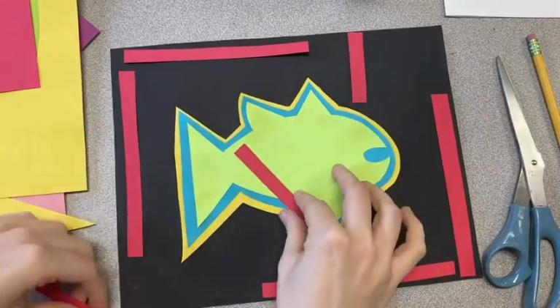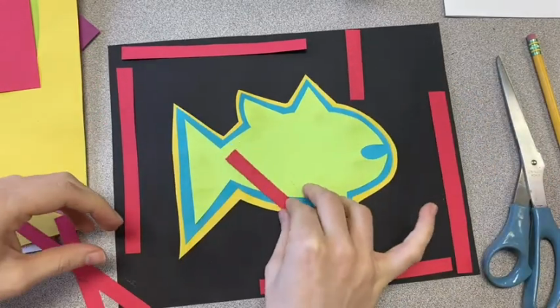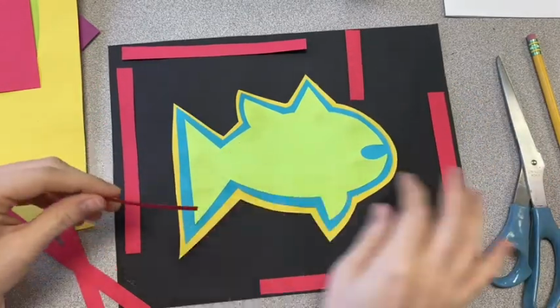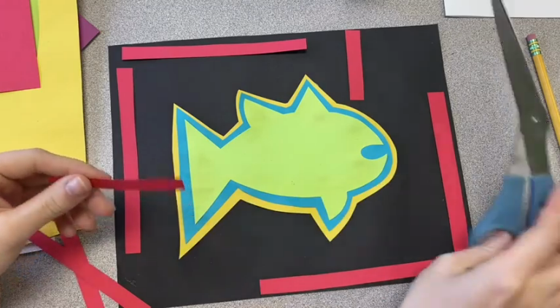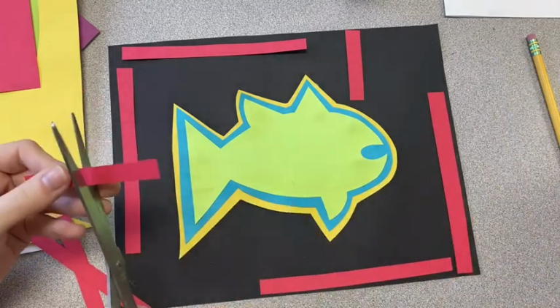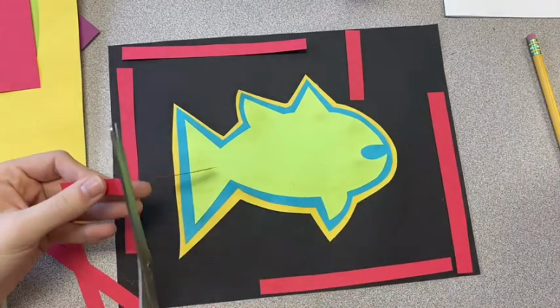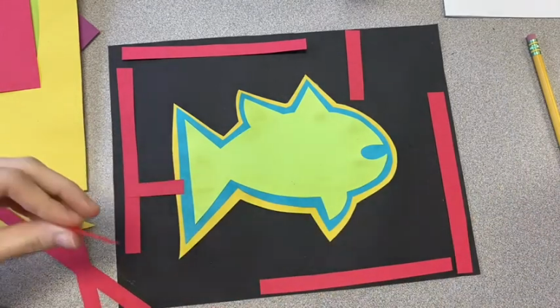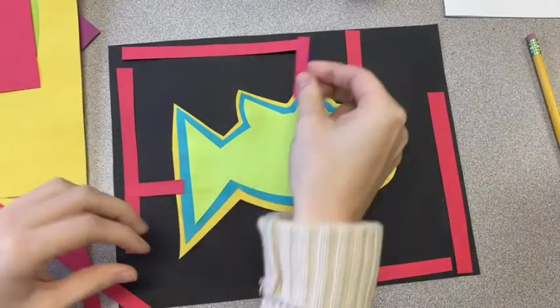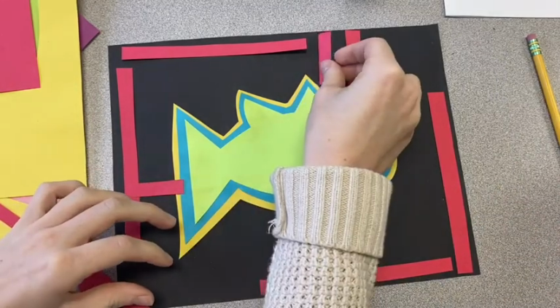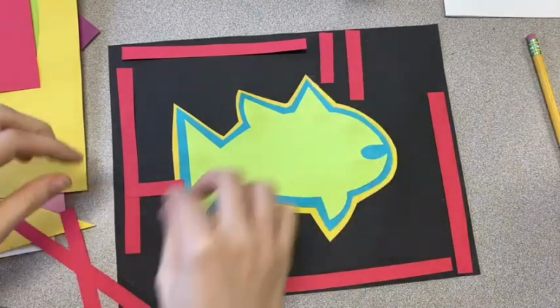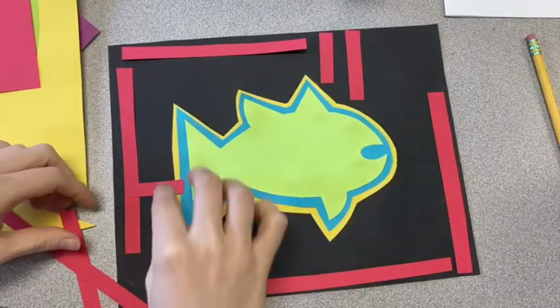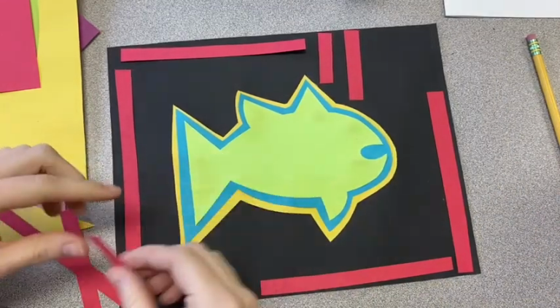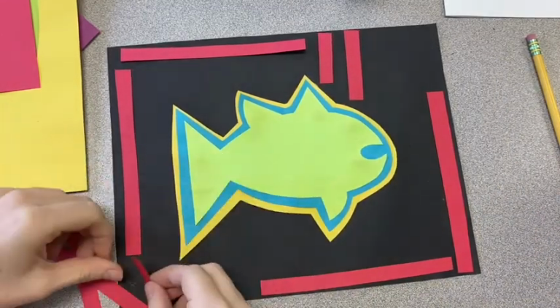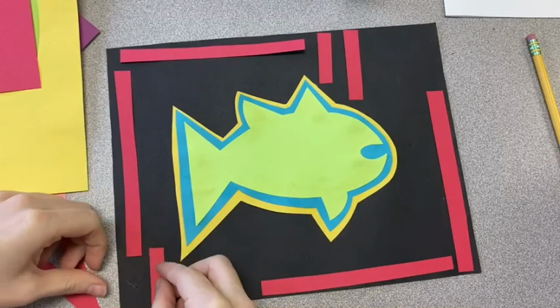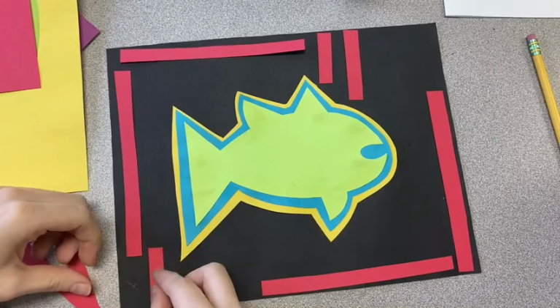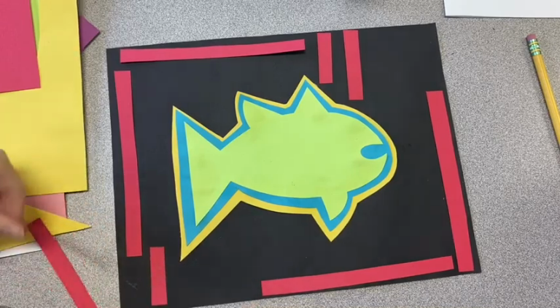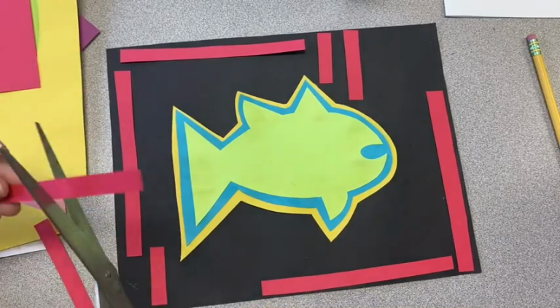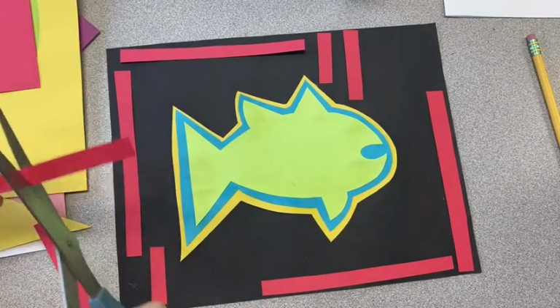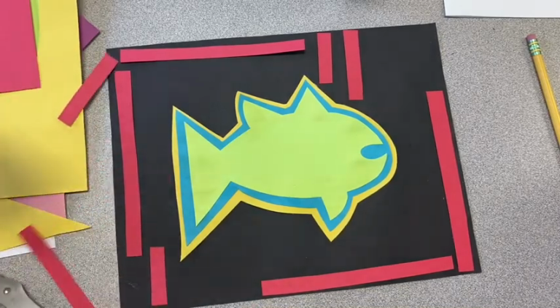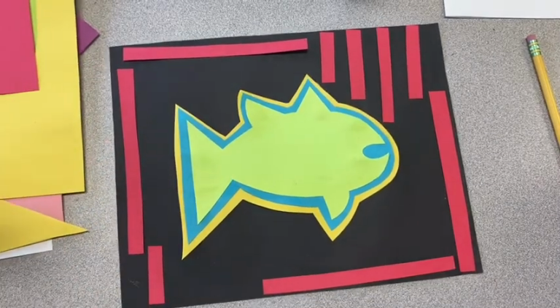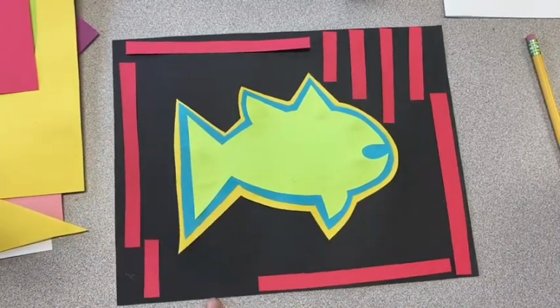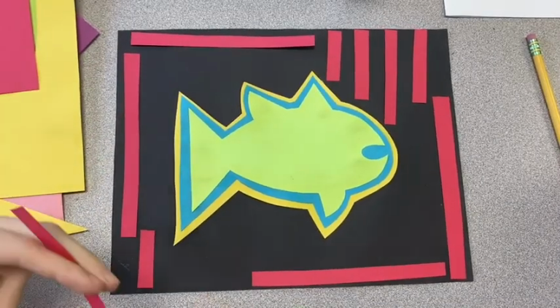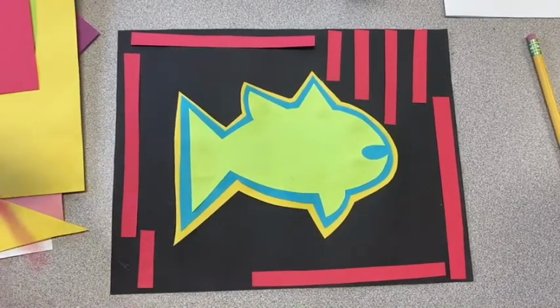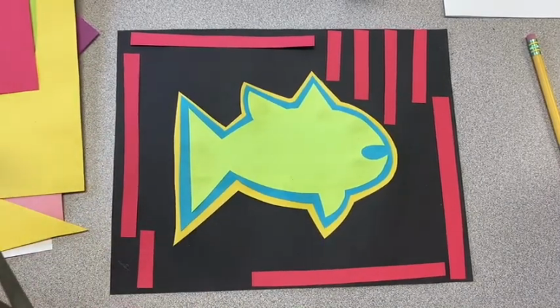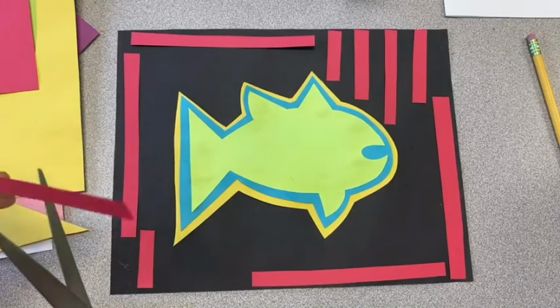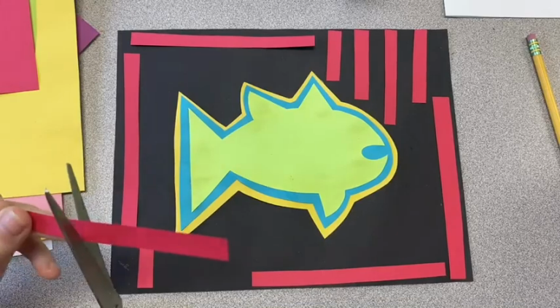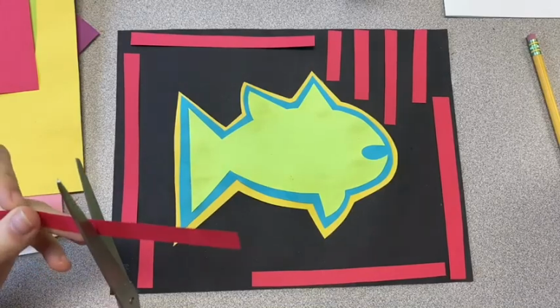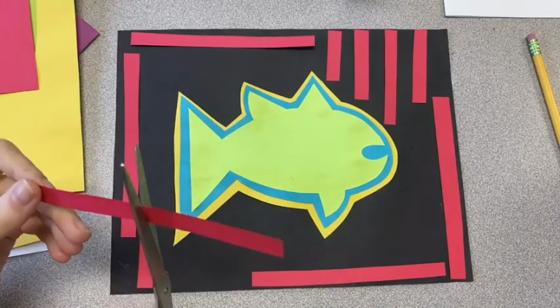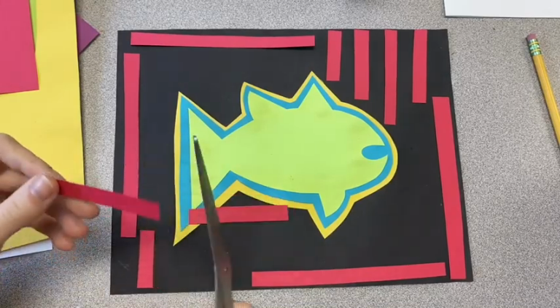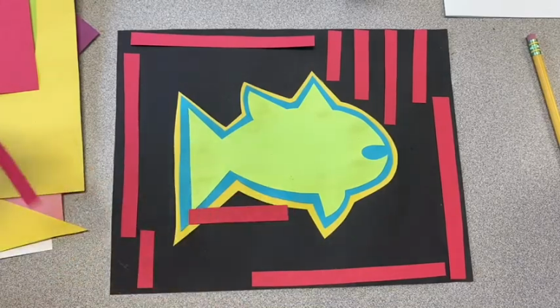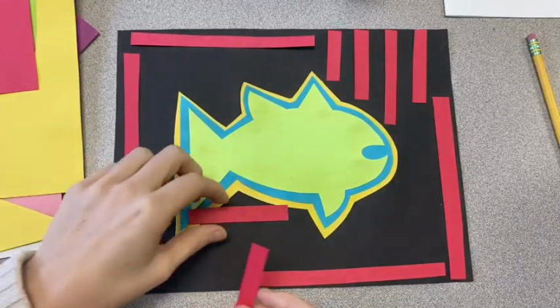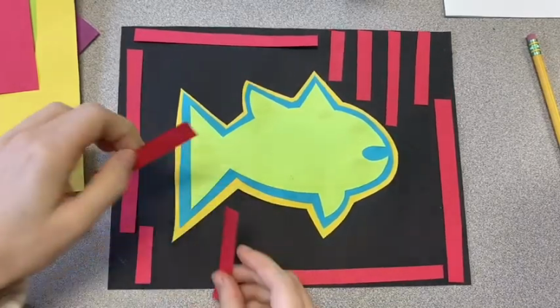It's pretty much up to you how you want to create your design in the background, but I want you to really fill up all of that negative space. I don't want to see a lot of empty space — I want to see shapes, lines, and bright colors all throughout your piece.